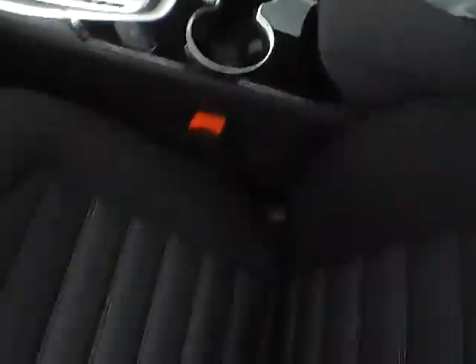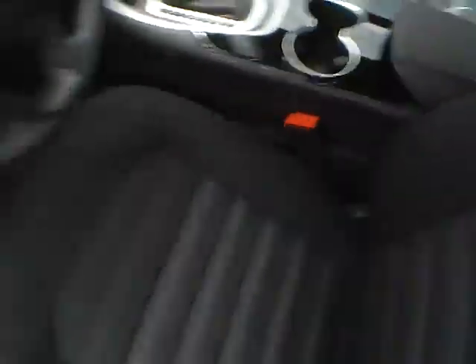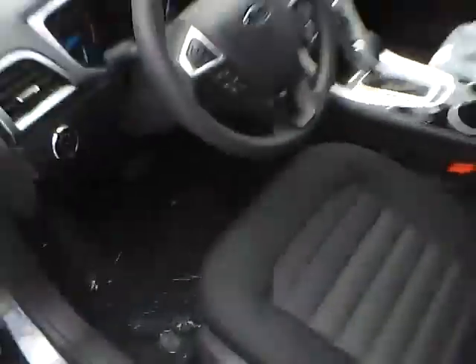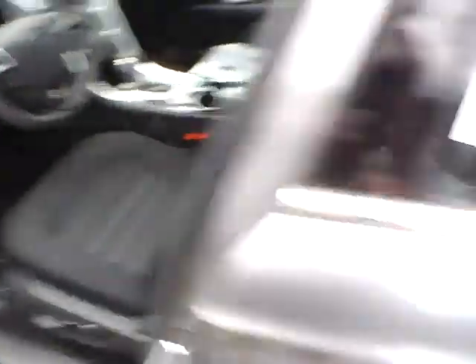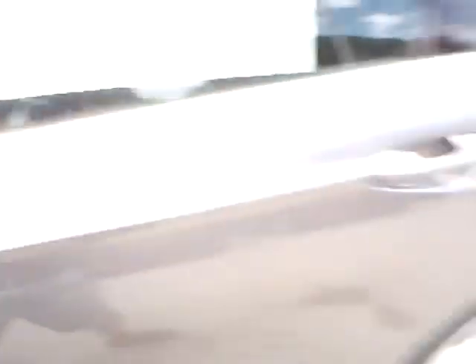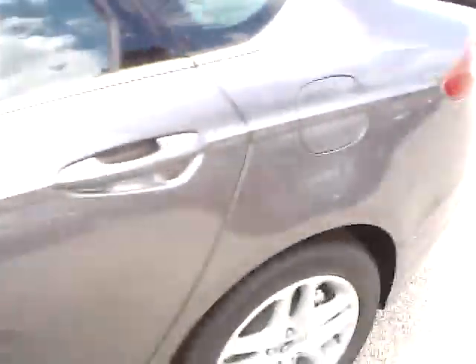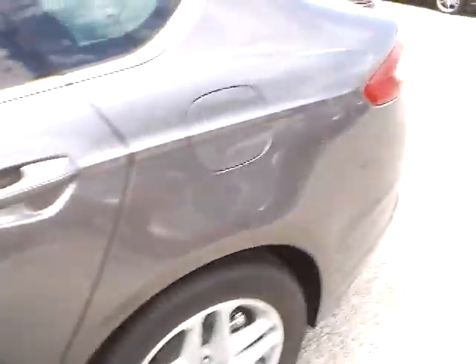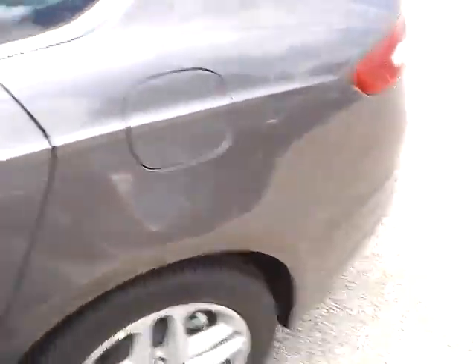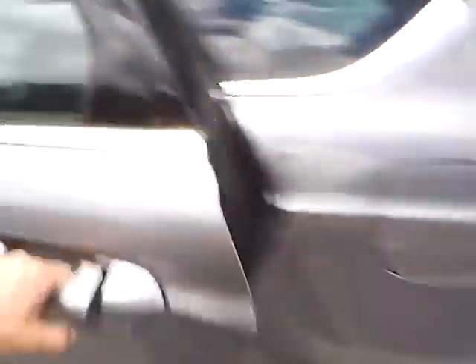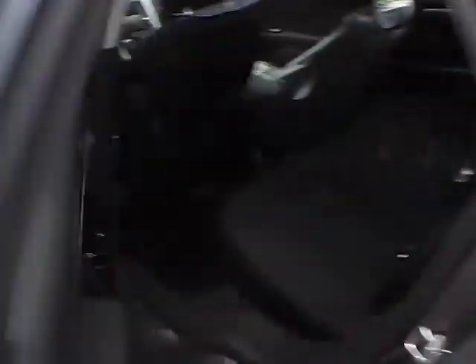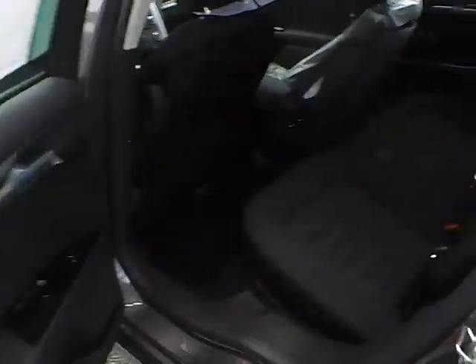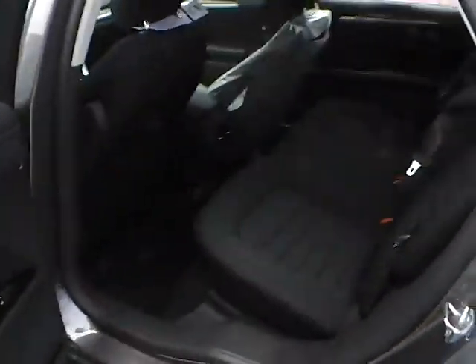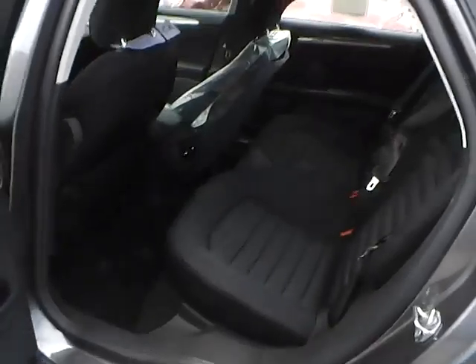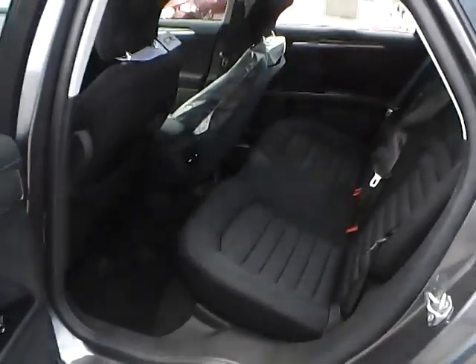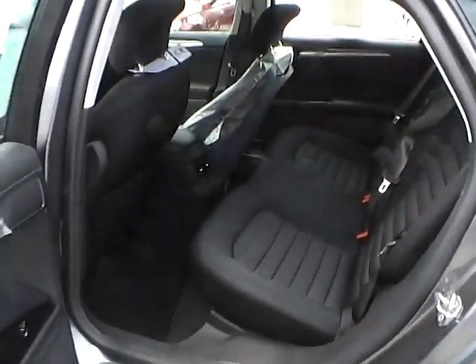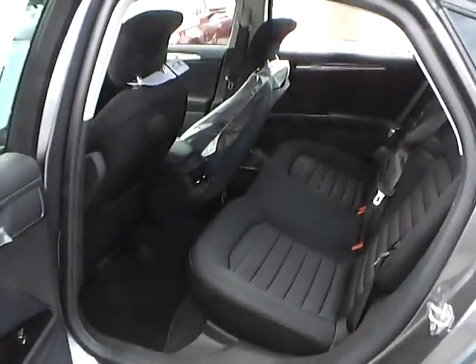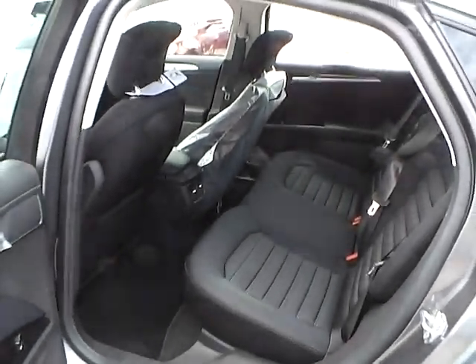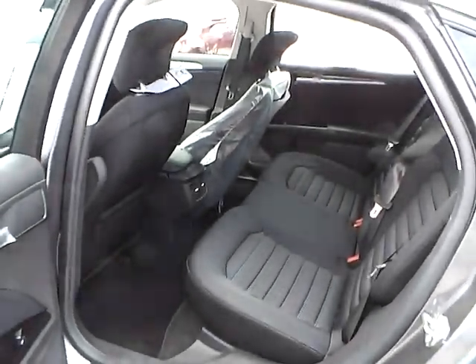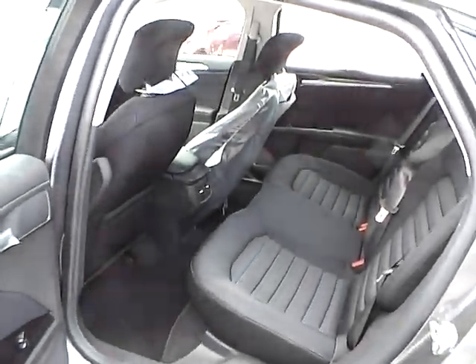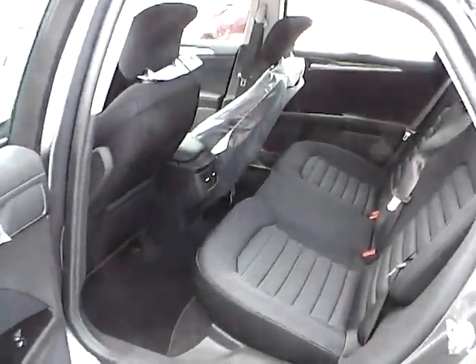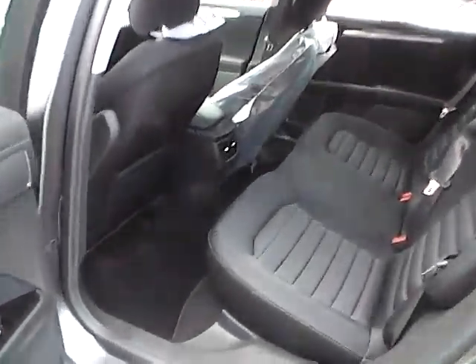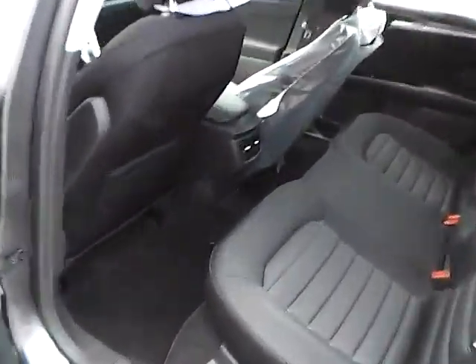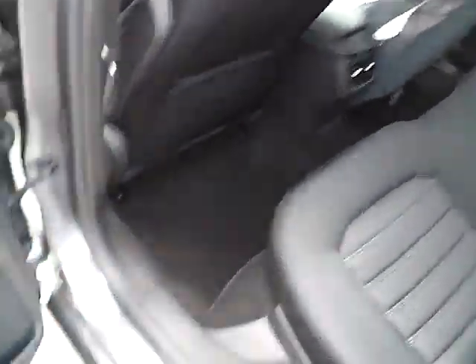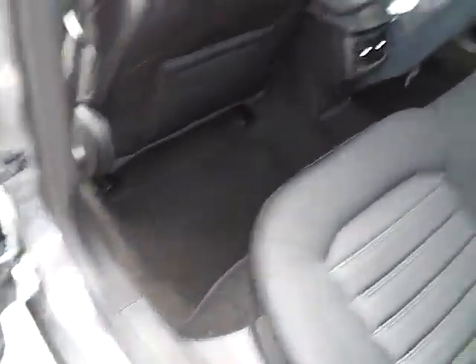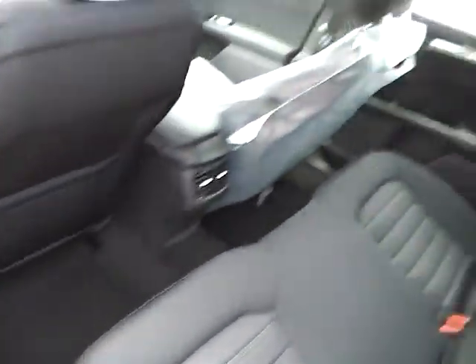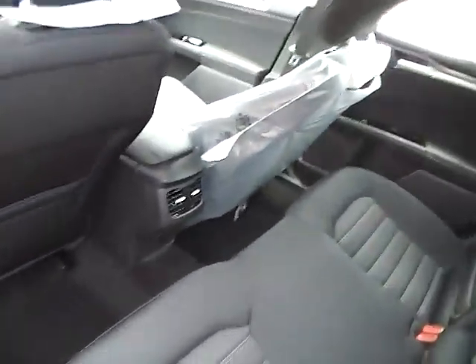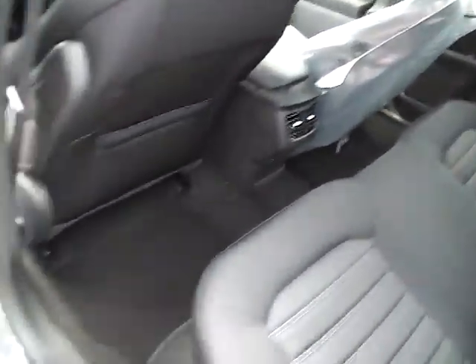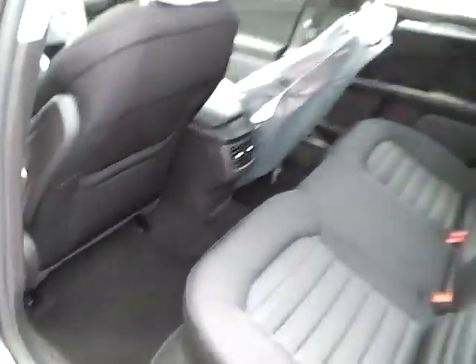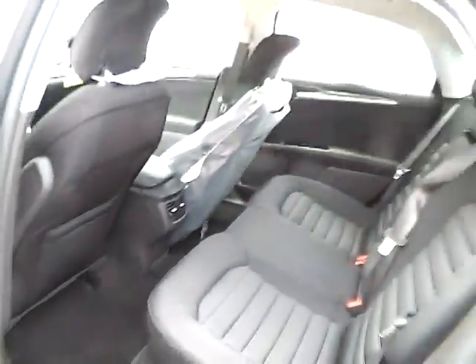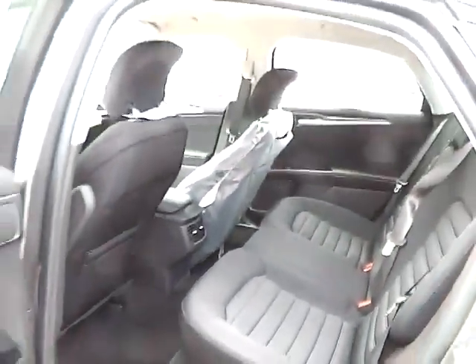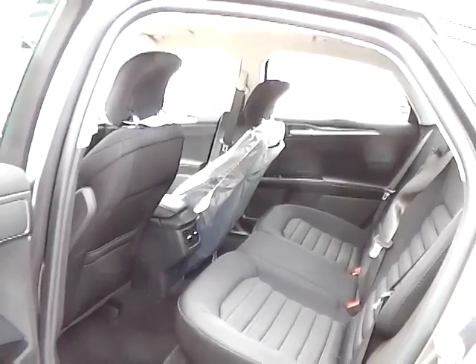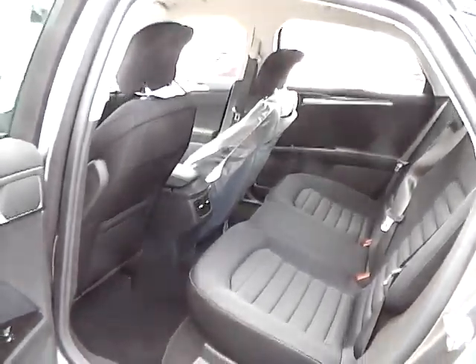As for the backseat, we have charcoal black cloth interior as well, with plenty of leg room and plenty of head room.